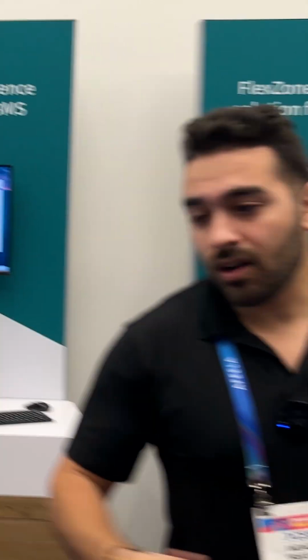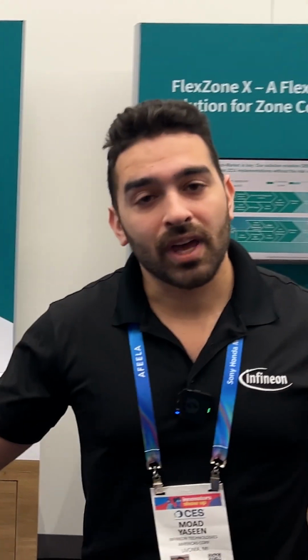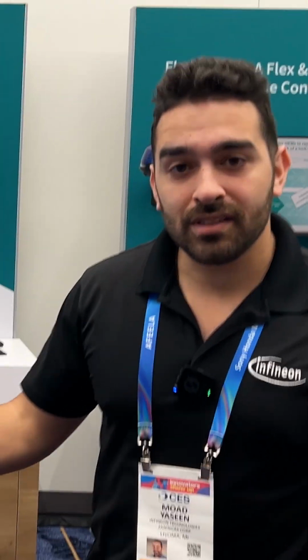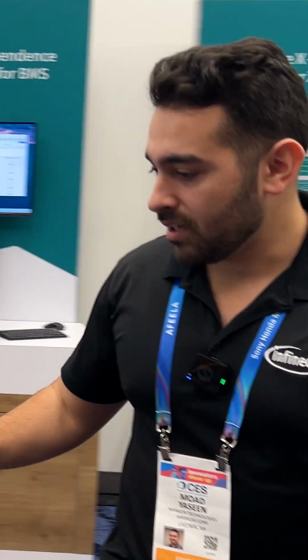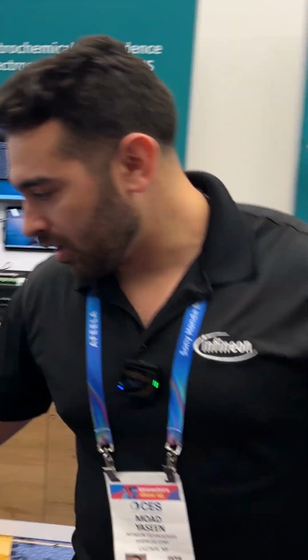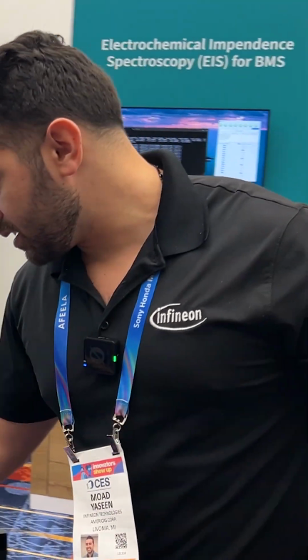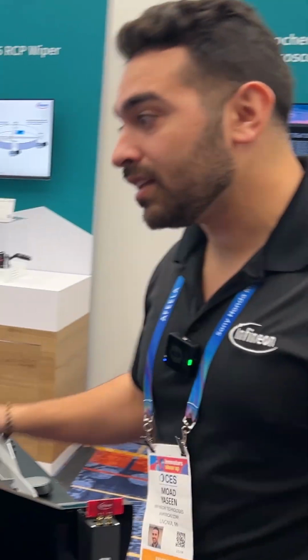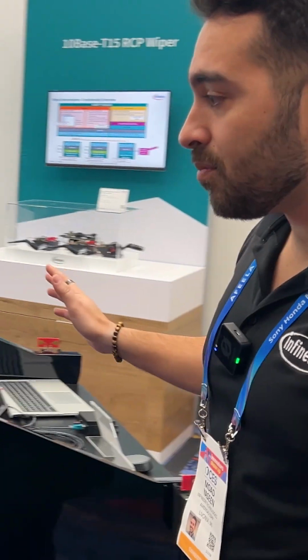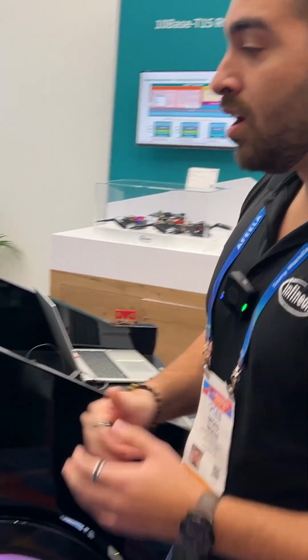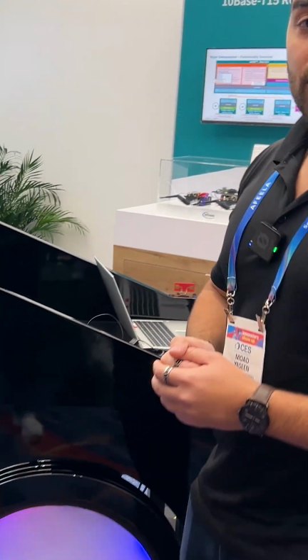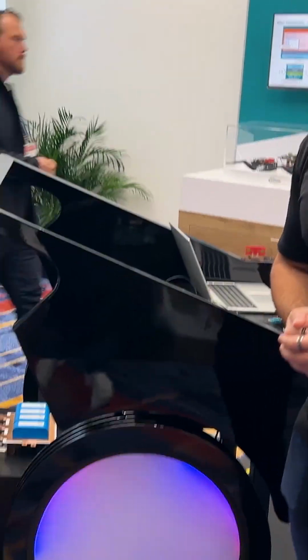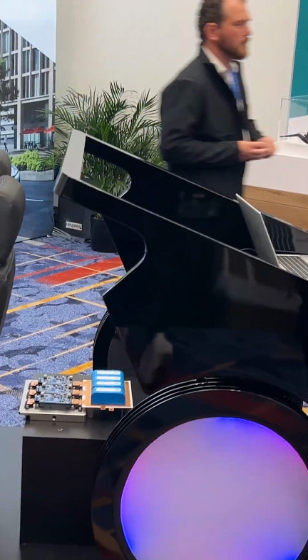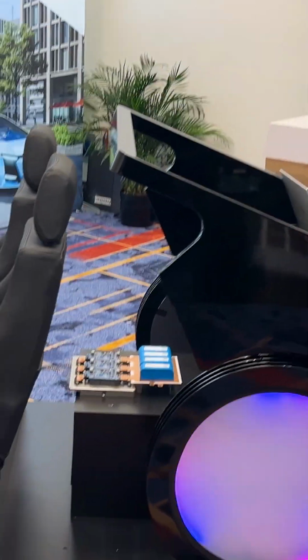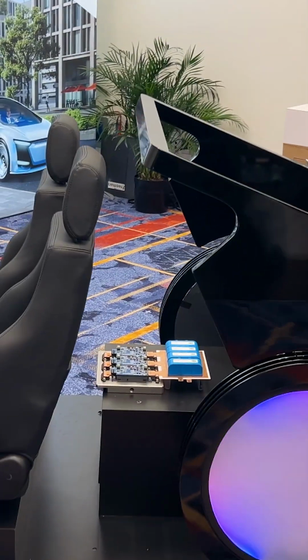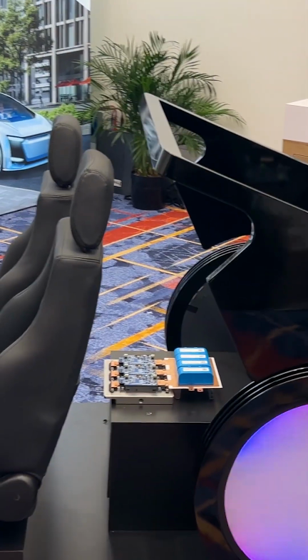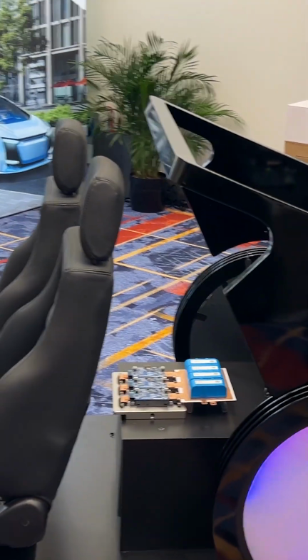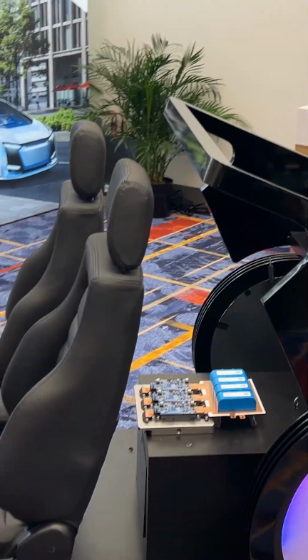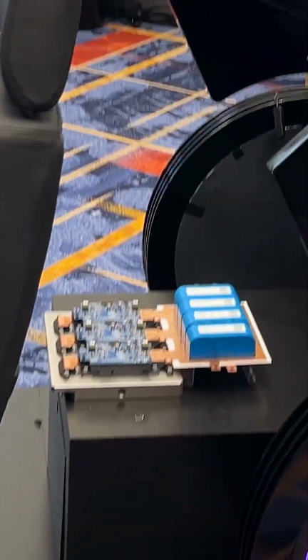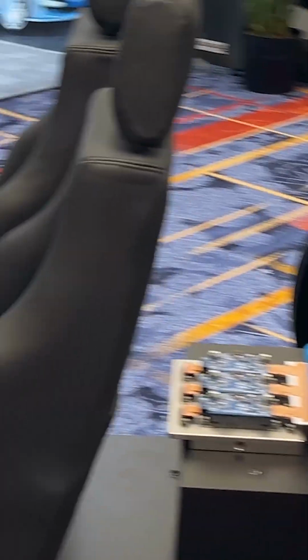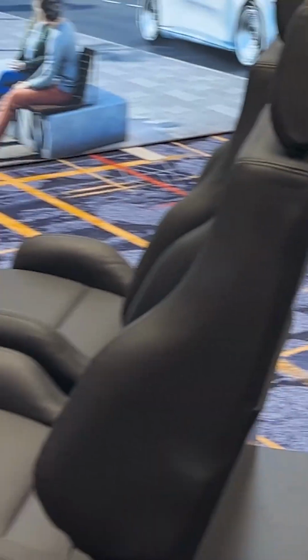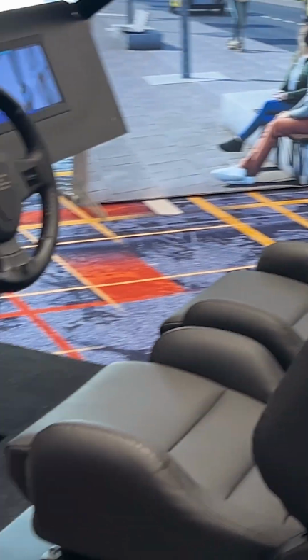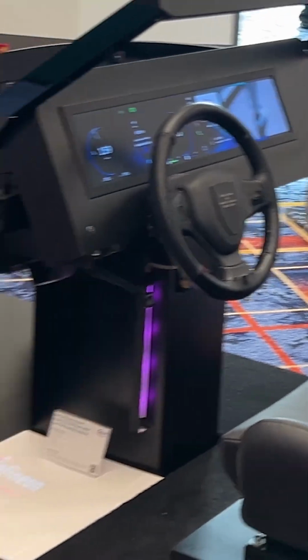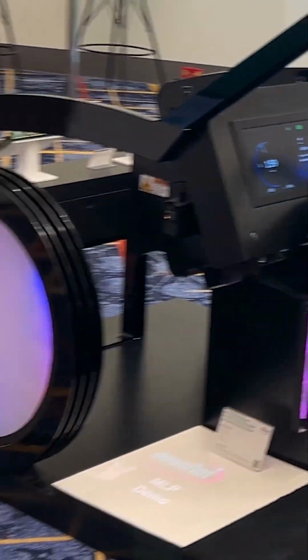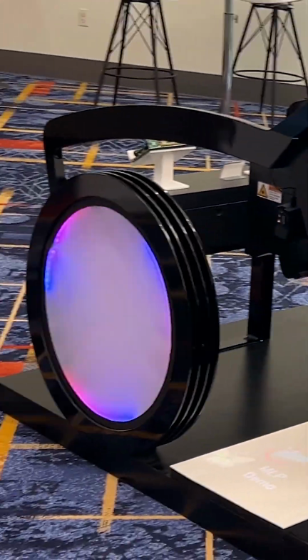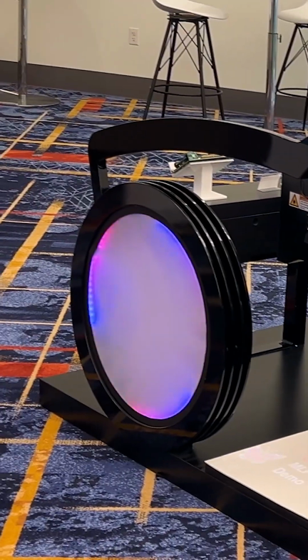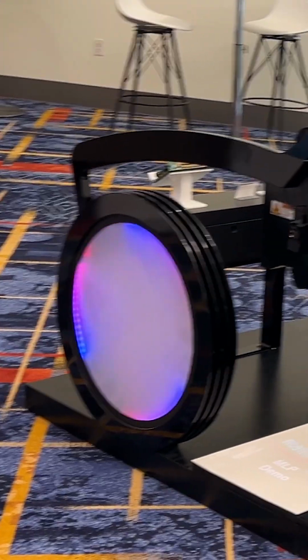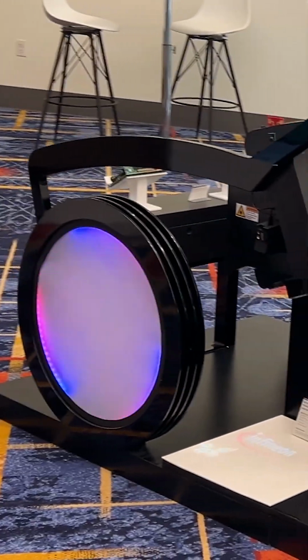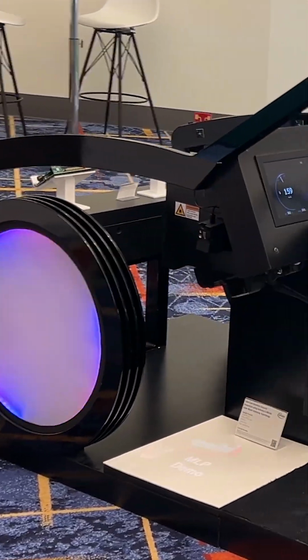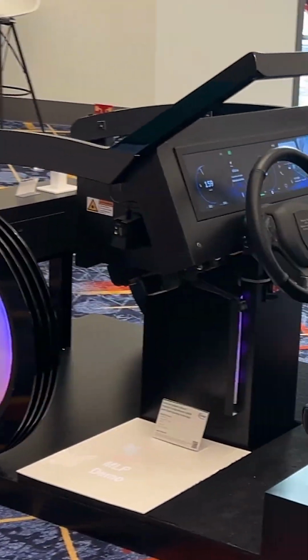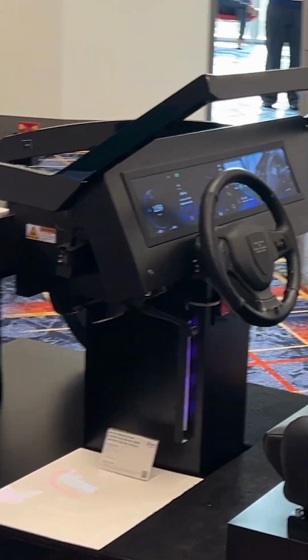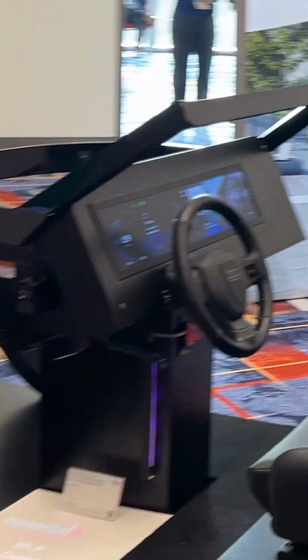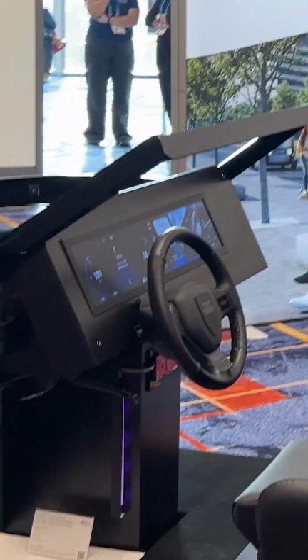And along here, we have an amazing car chassis with a lot of demos ranging from things like our hybrid pack IGBT technologies to our radar 77 gigahertz and 20 gigahertz technologies, to things like LED drivers and cap sense technologies.